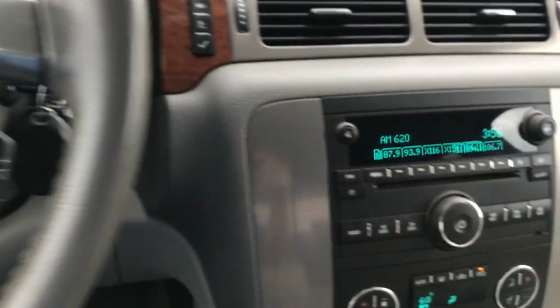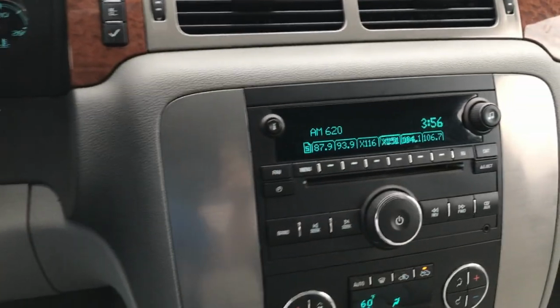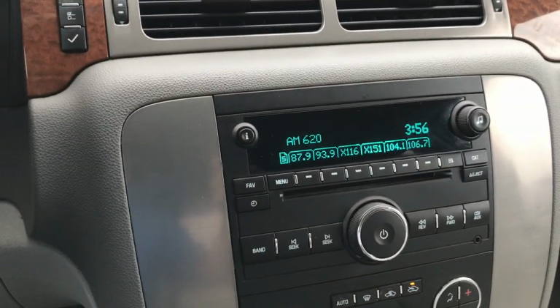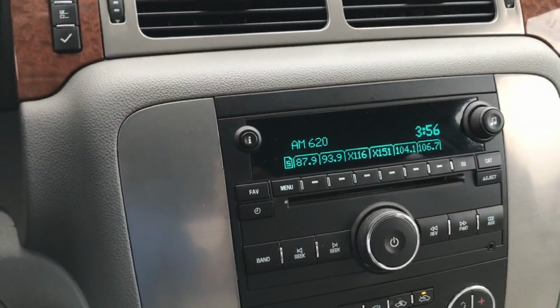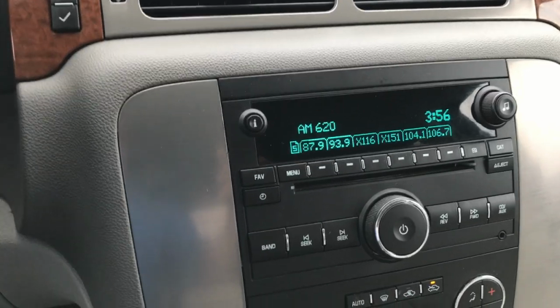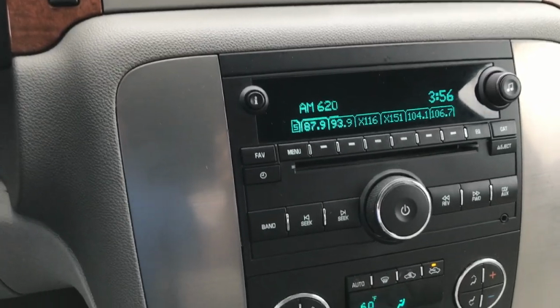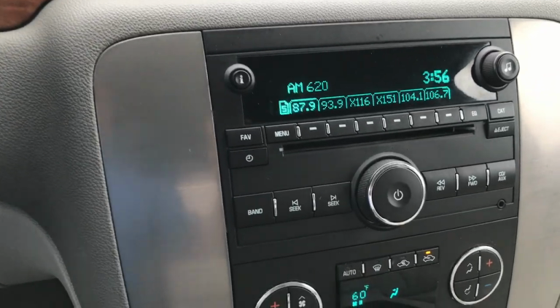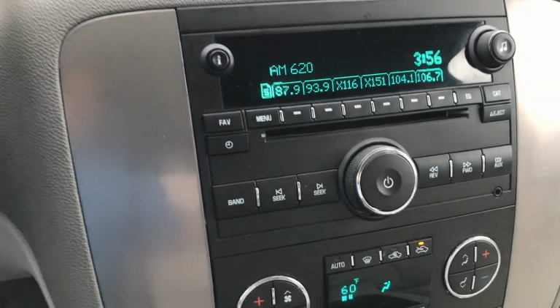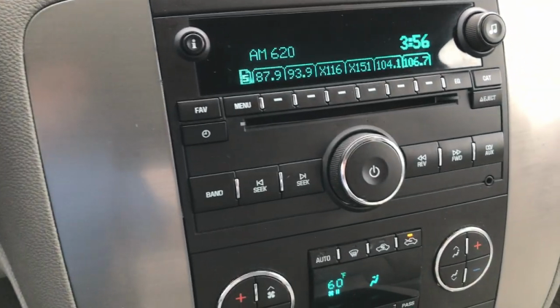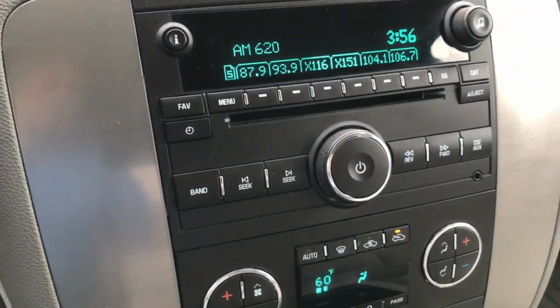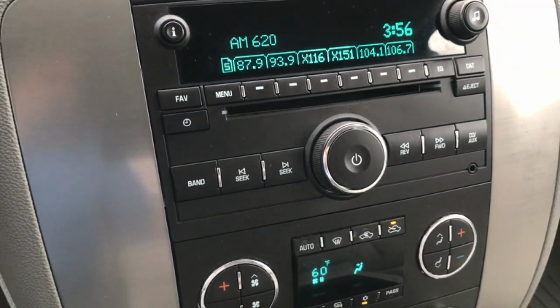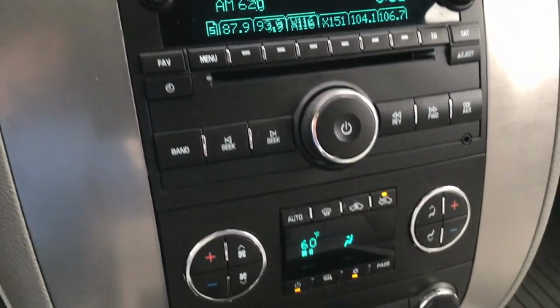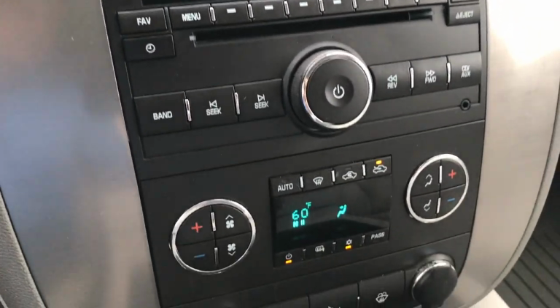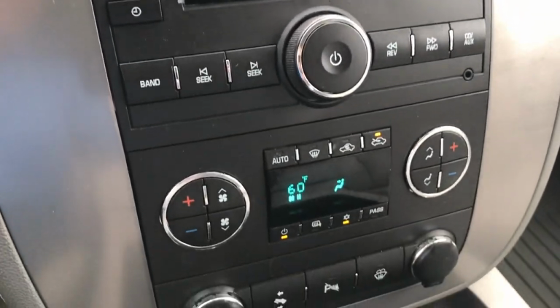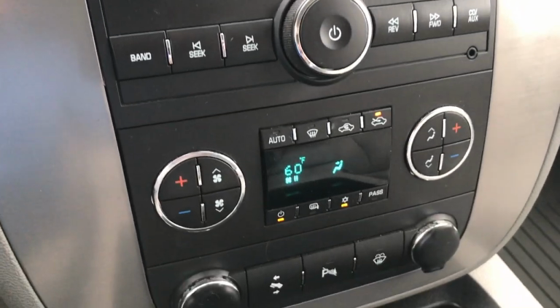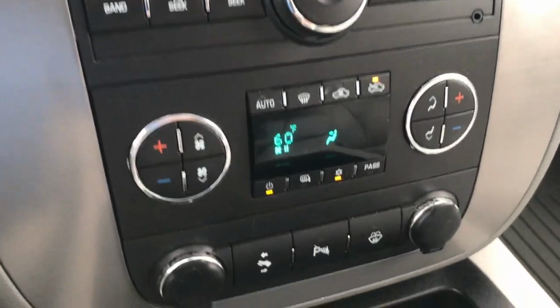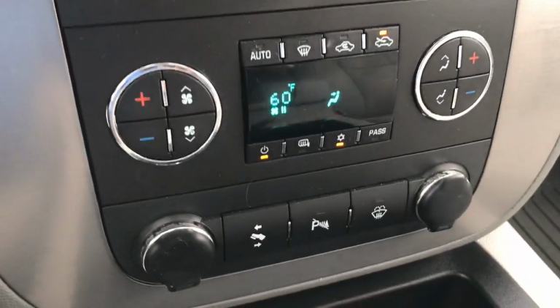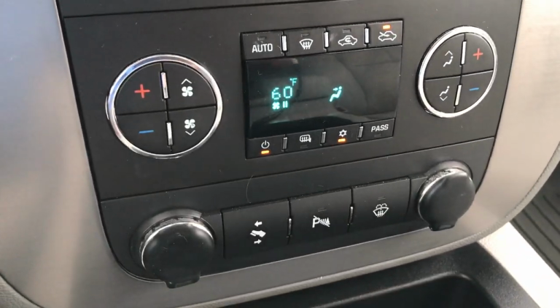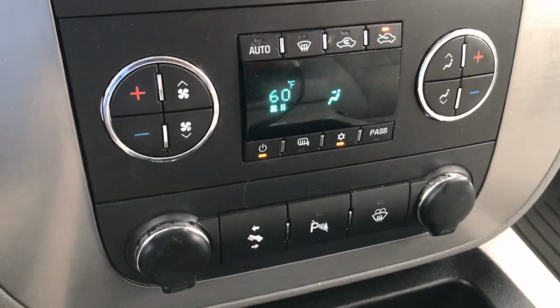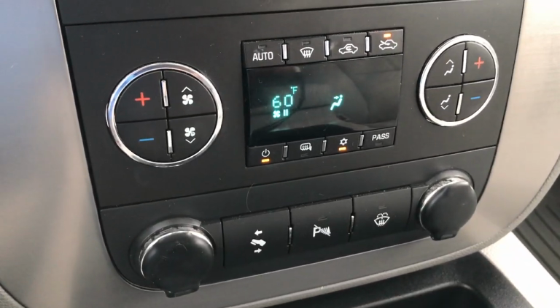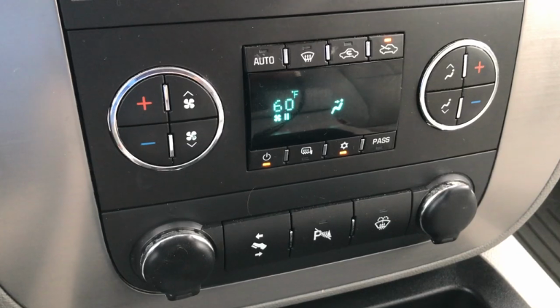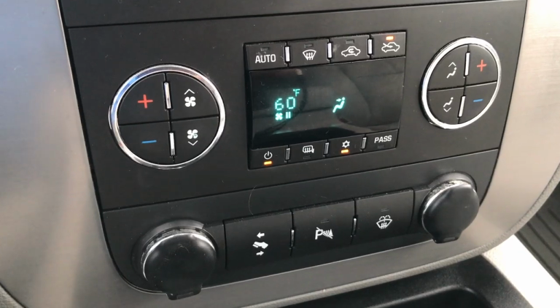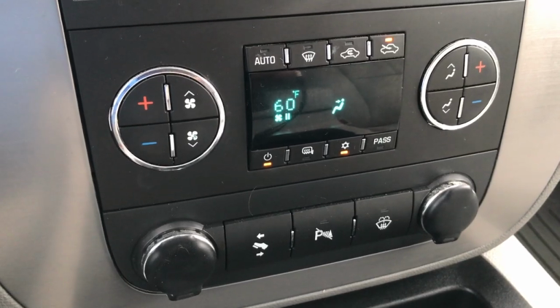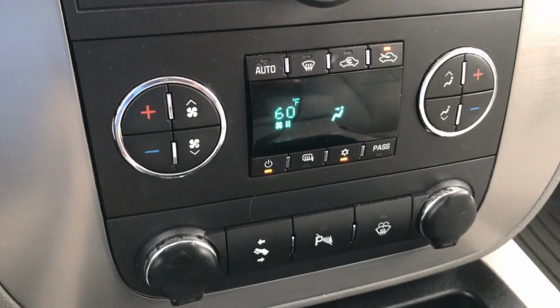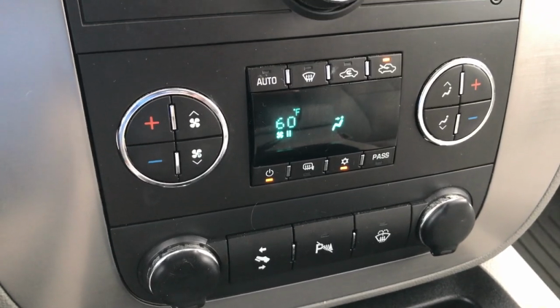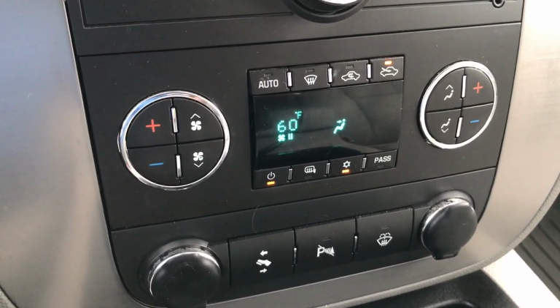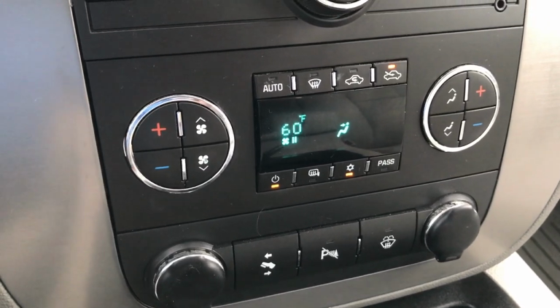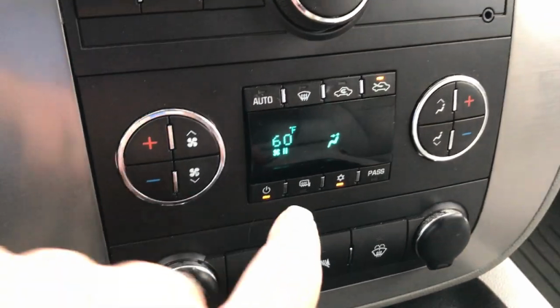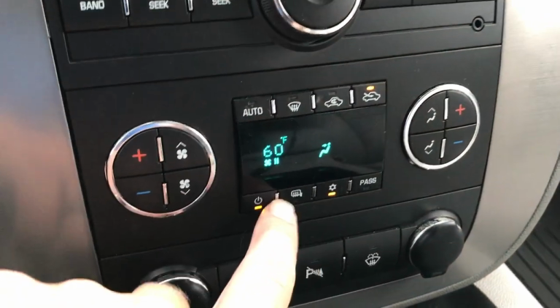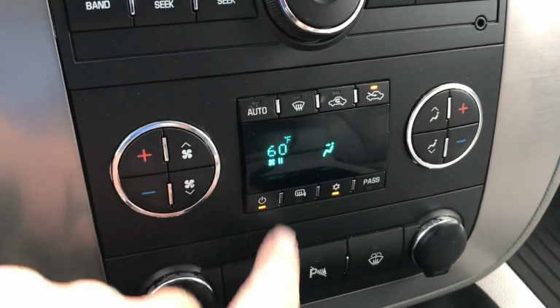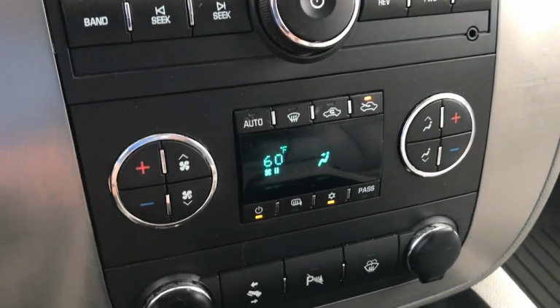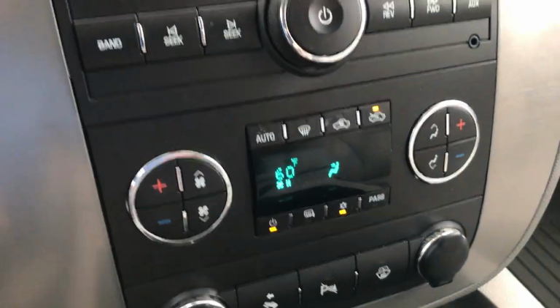It has a CD player, Bose sound, an auxiliary jack, dual climate controller, power pedals, backup sensors, and it looks like the mirrors are also heated.